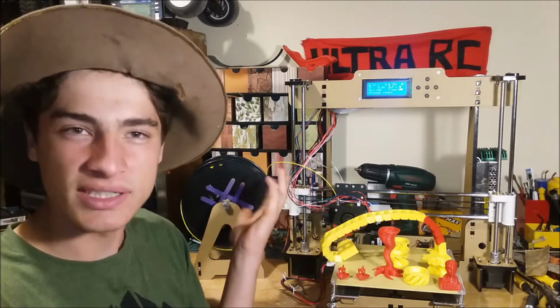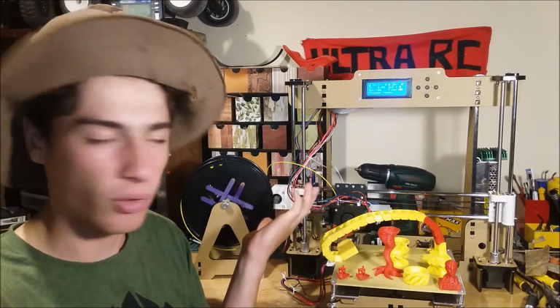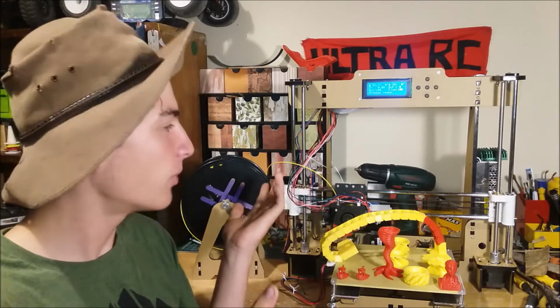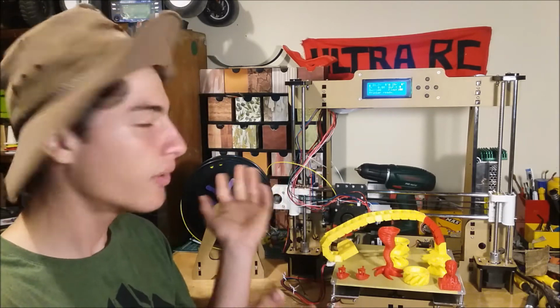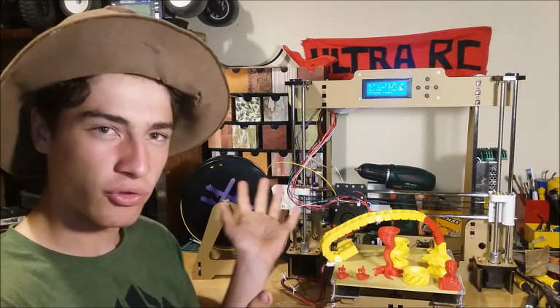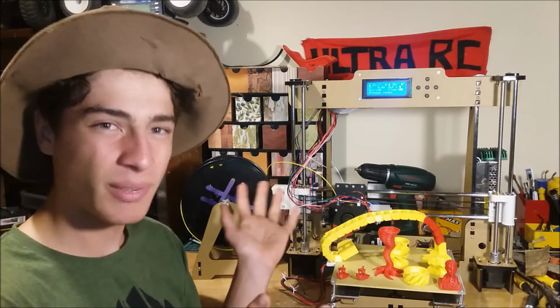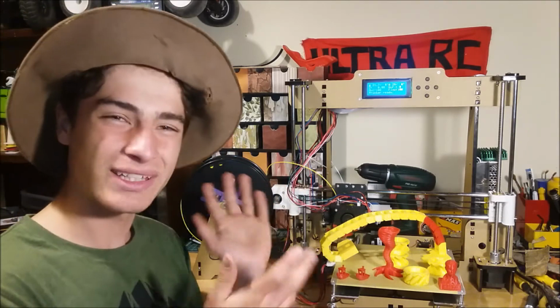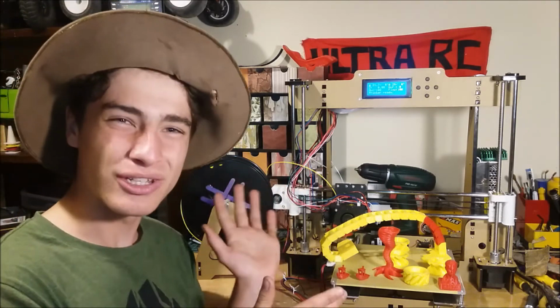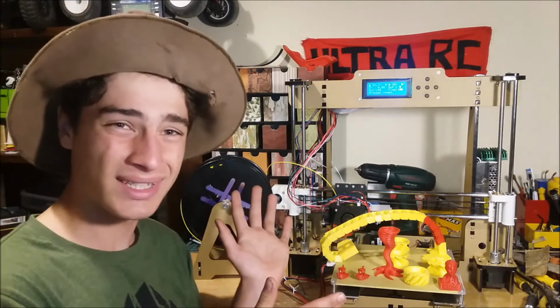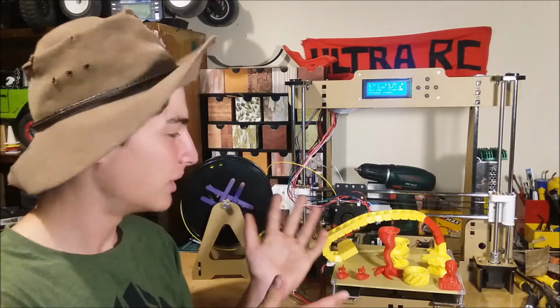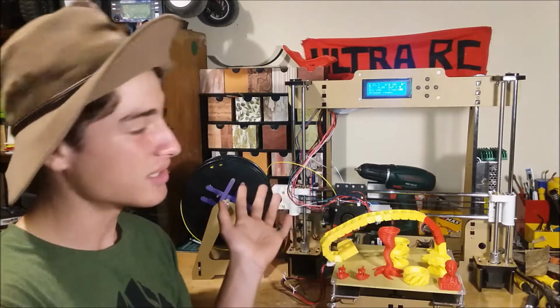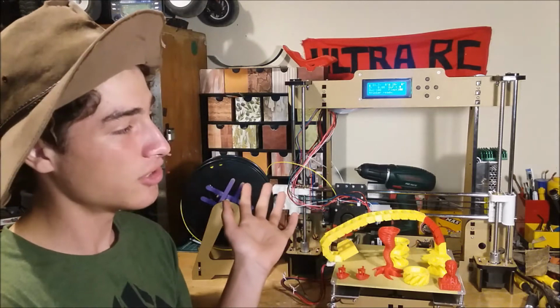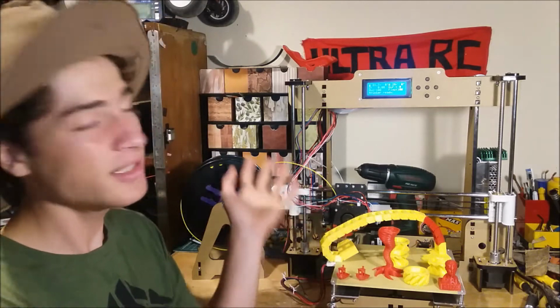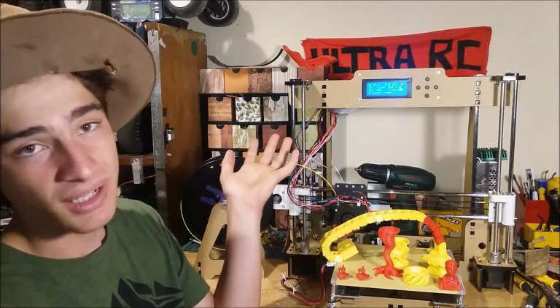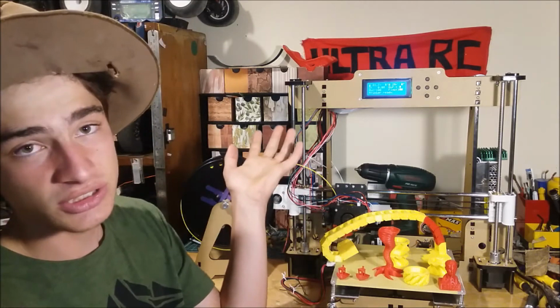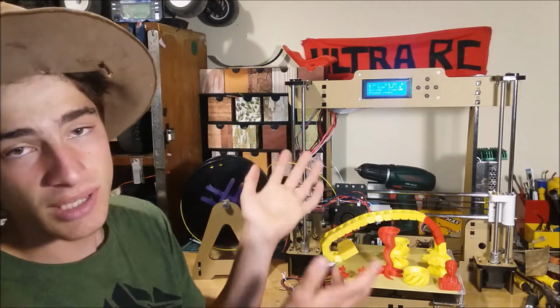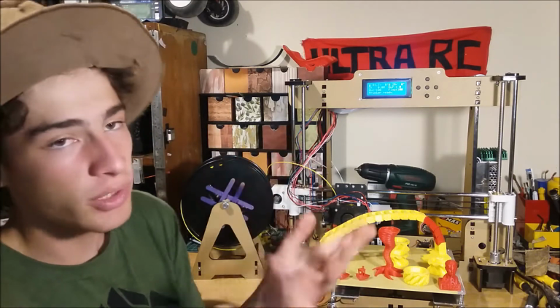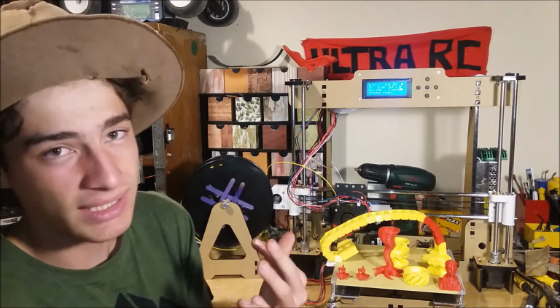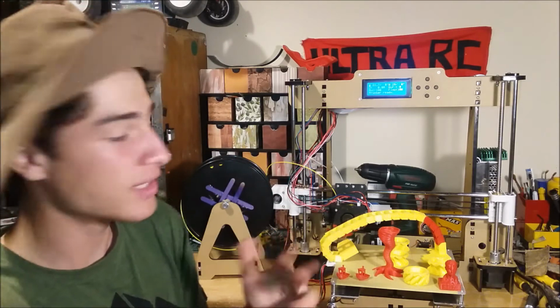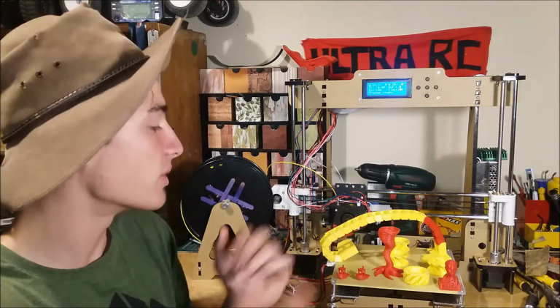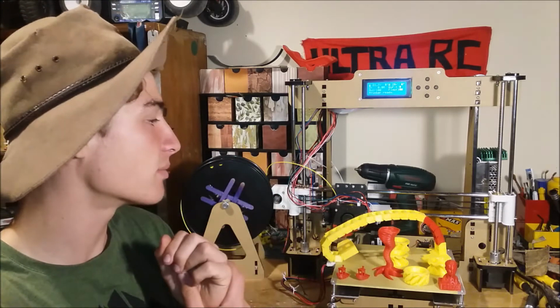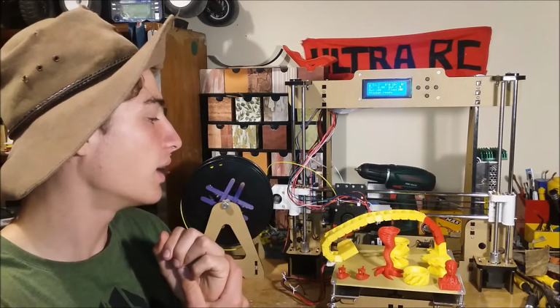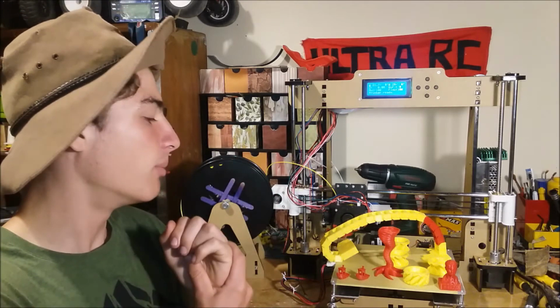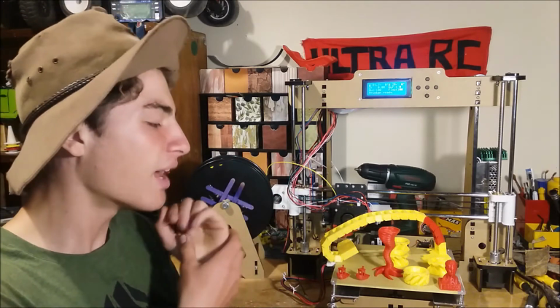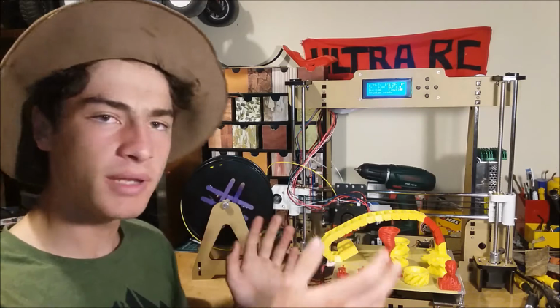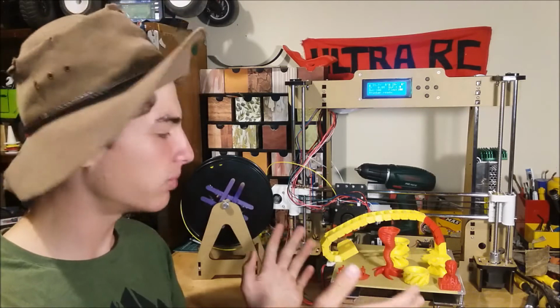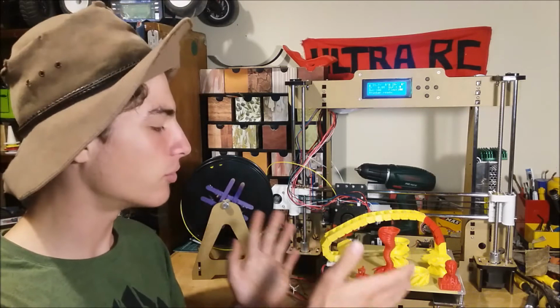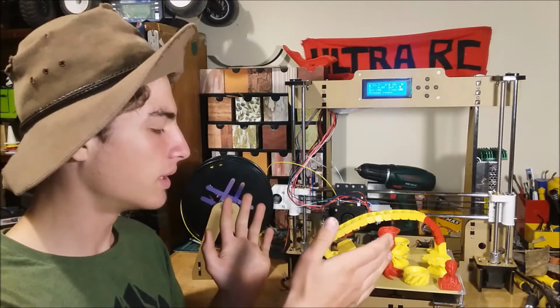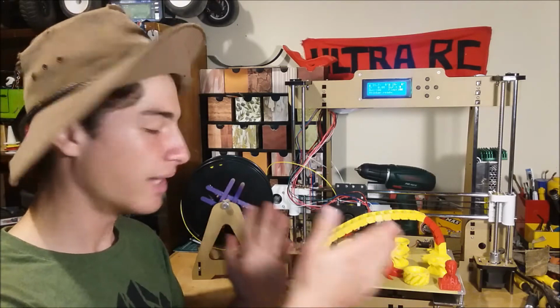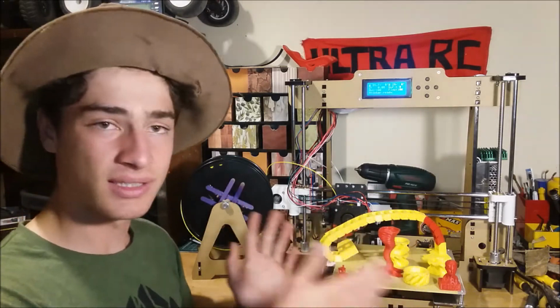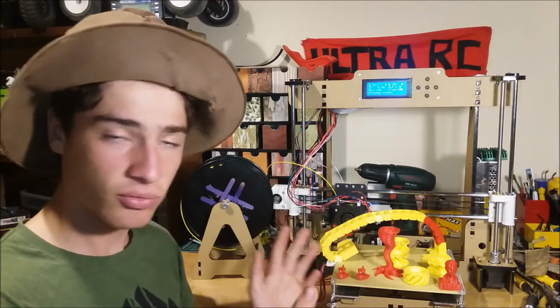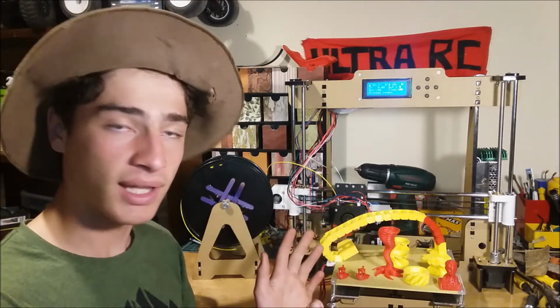Now, what are the bad things about this? Surely there's something wrong with it? Well, there are a few things. Basically it's very noisy, which isn't ideal, and it is pretty large. If you're only printing little things you might want something smaller, but I think having a big build platform like this is a great plus.